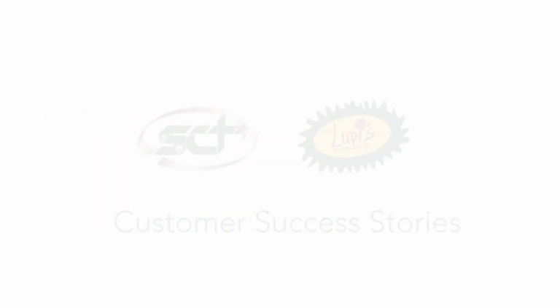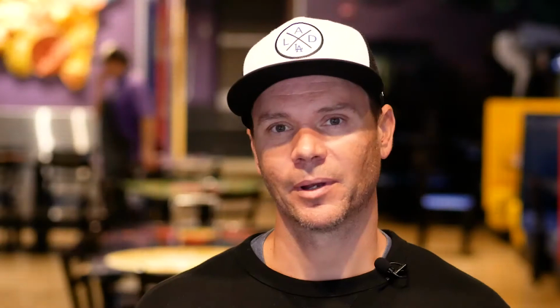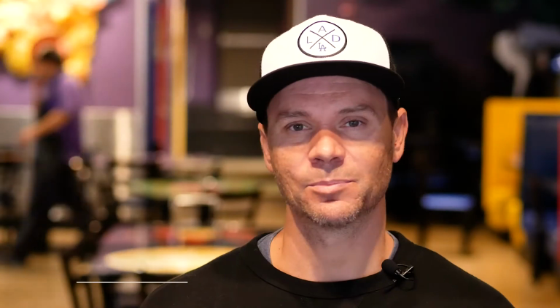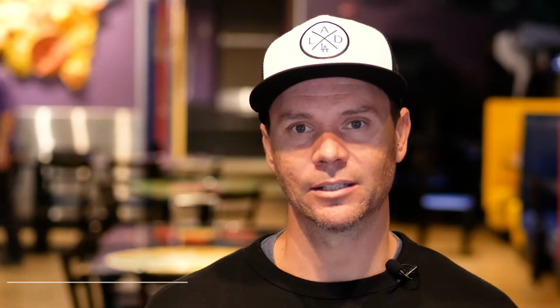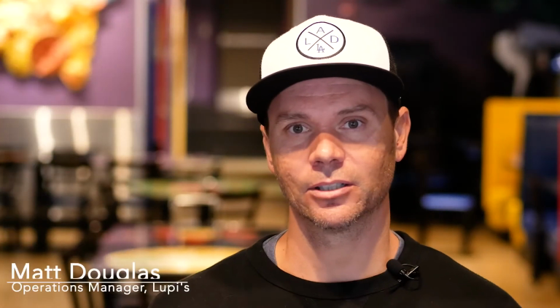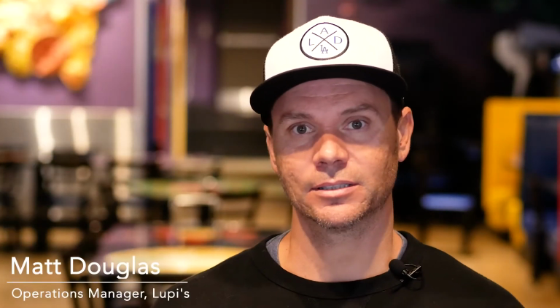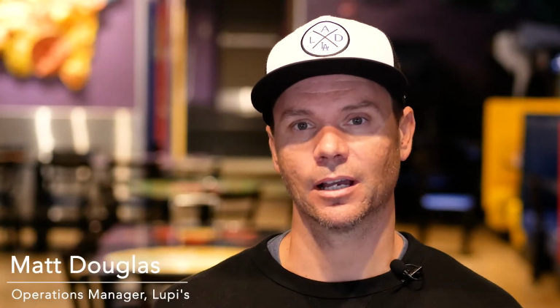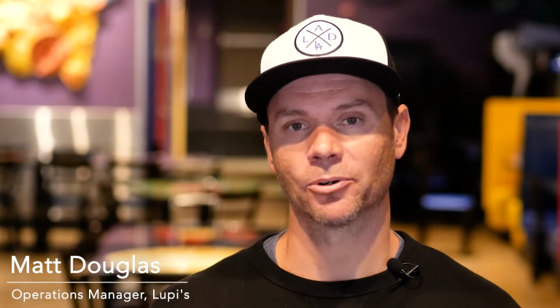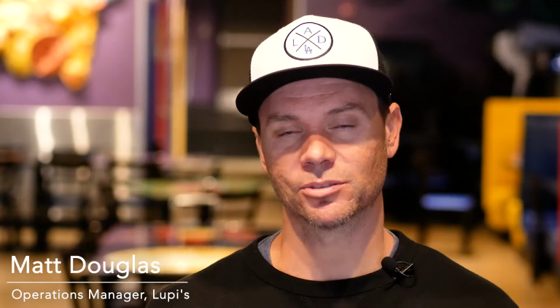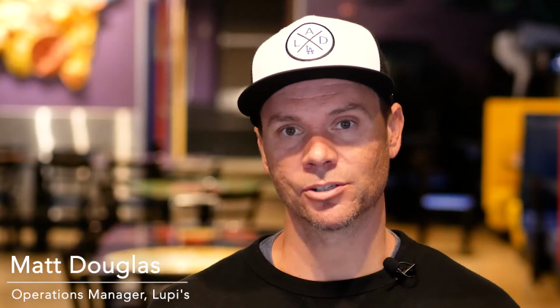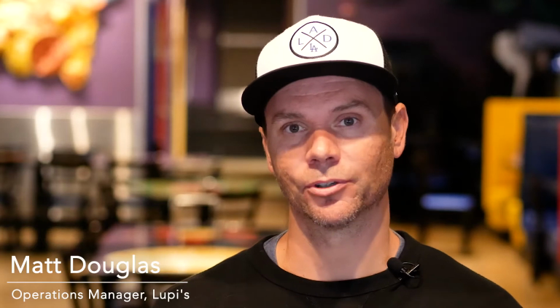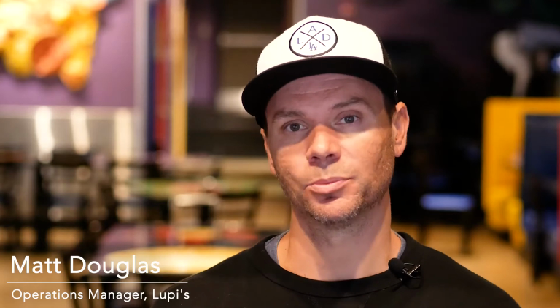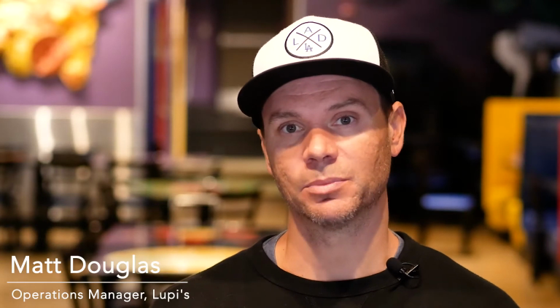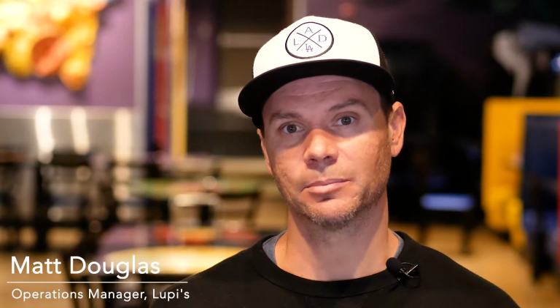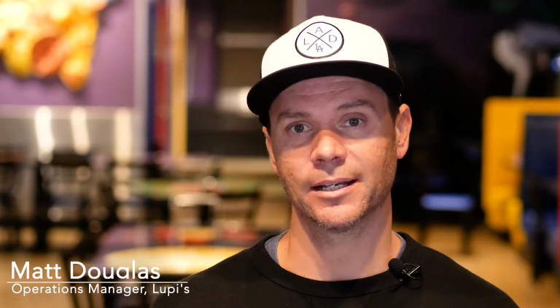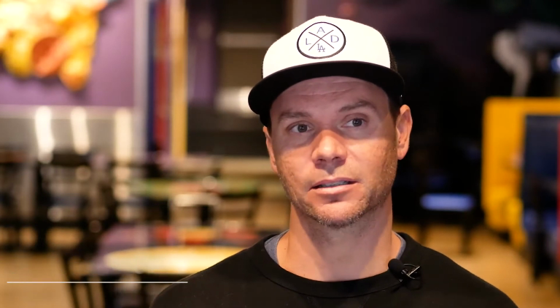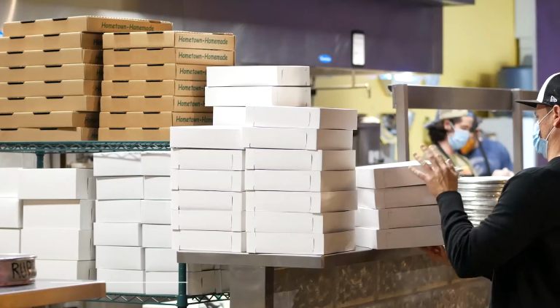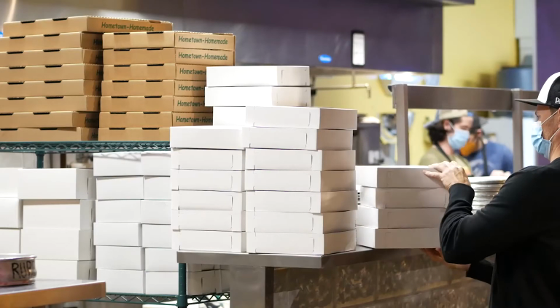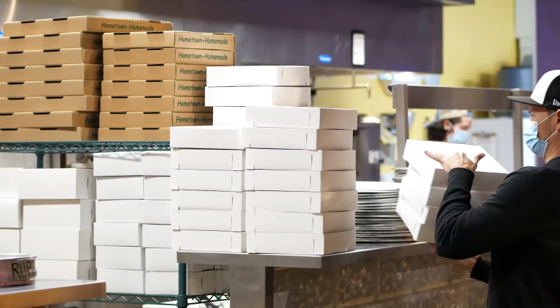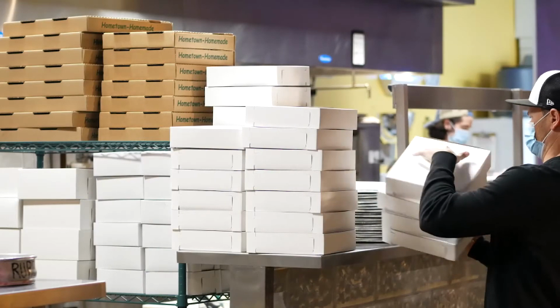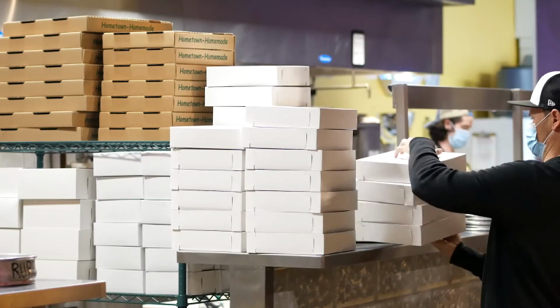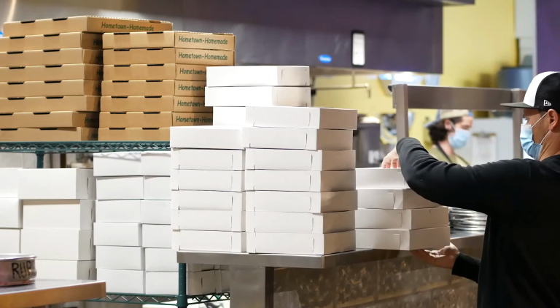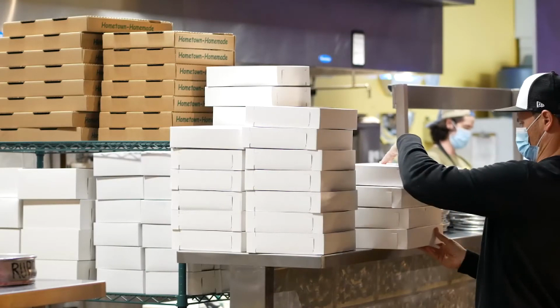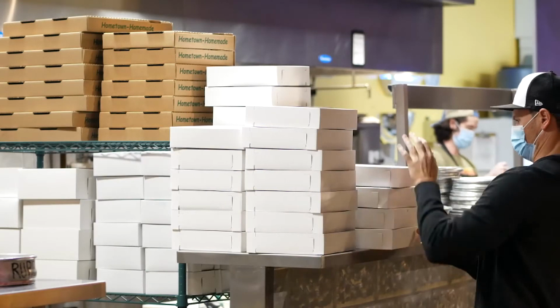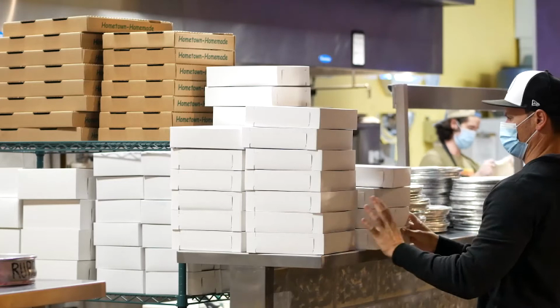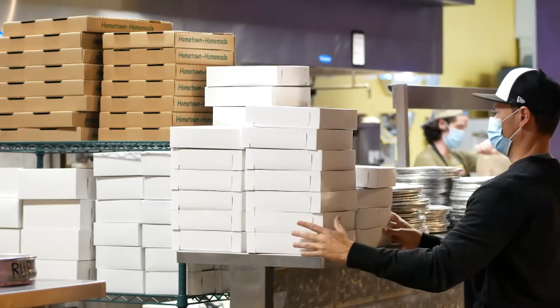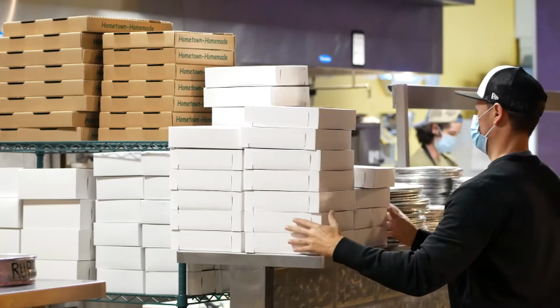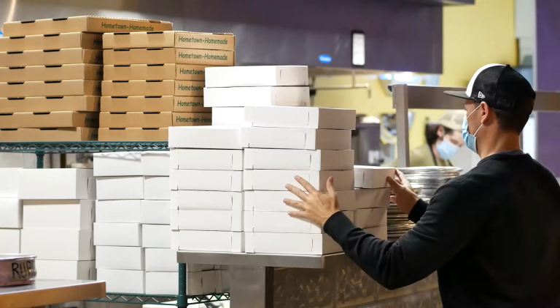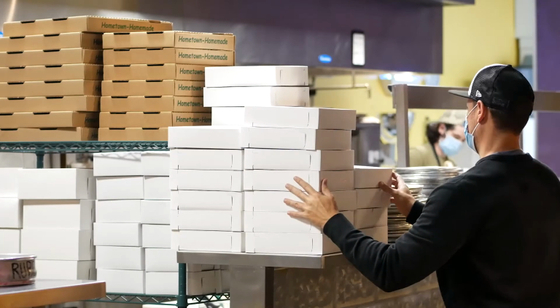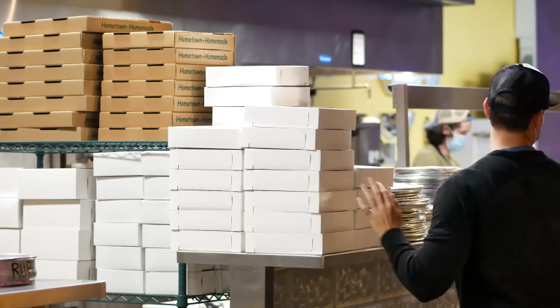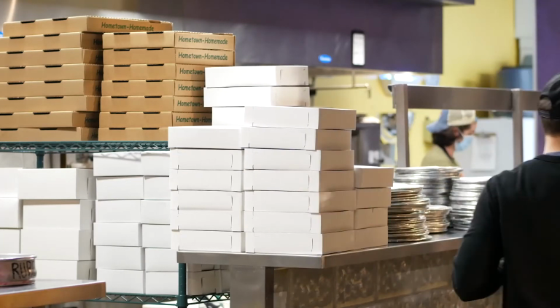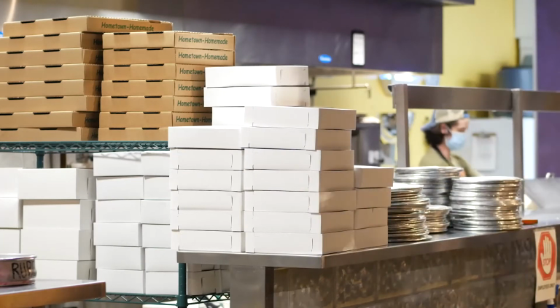My name is Matt Douglas. I'm operations manager for Loopy's Pizza Pies. Loopy's Pizza is a local pizza company in Chattanooga. We have five locations.